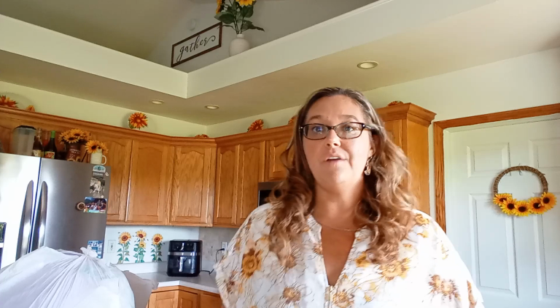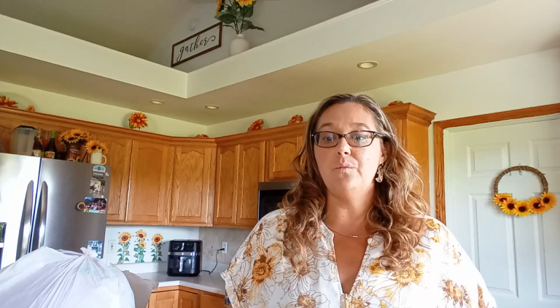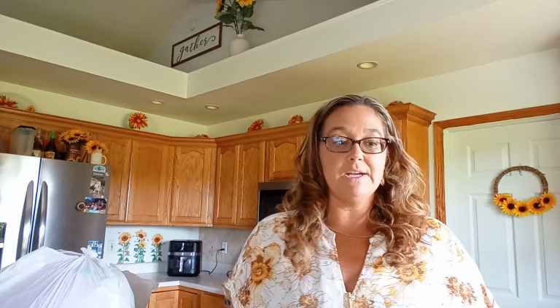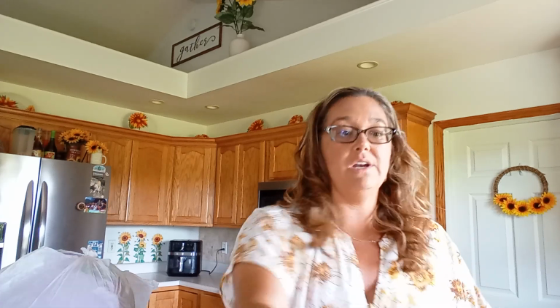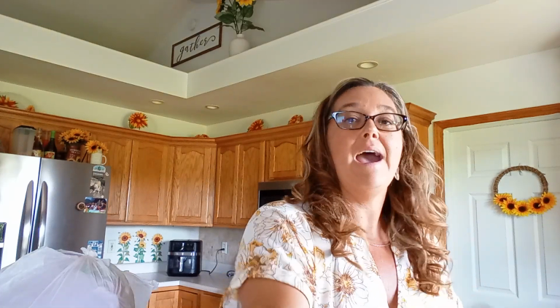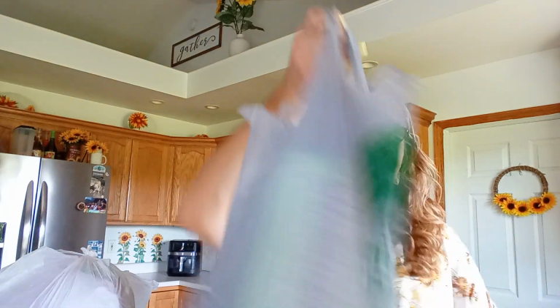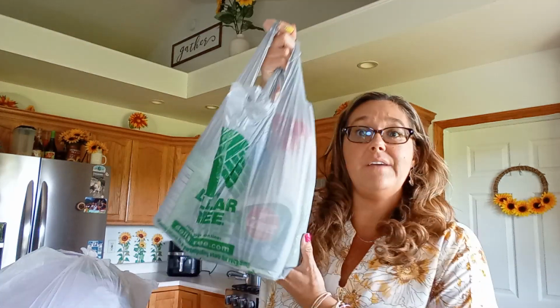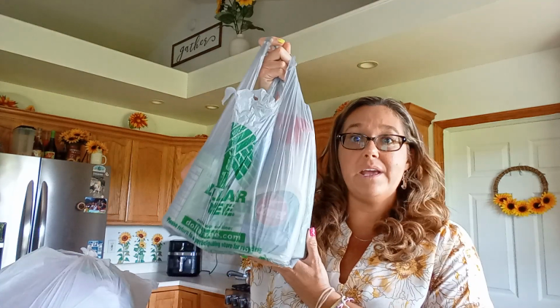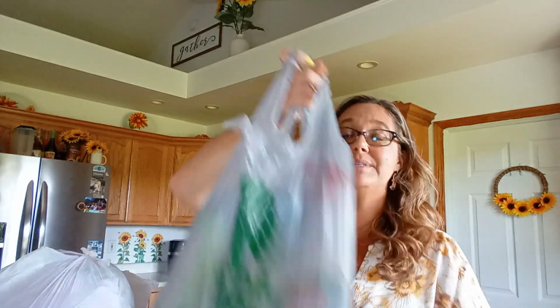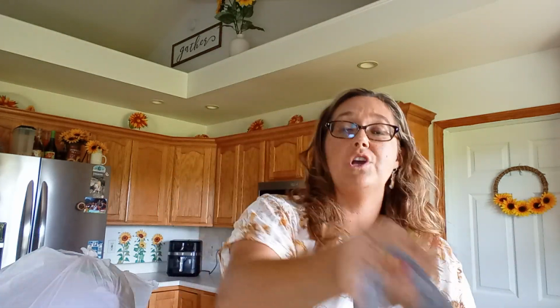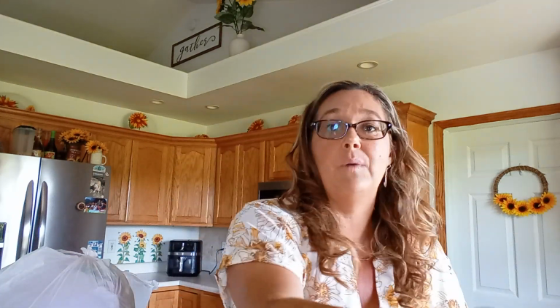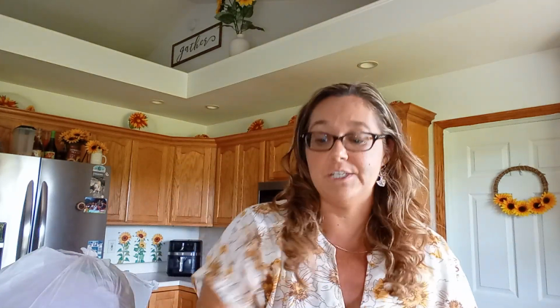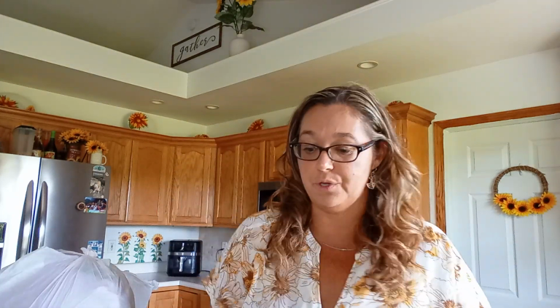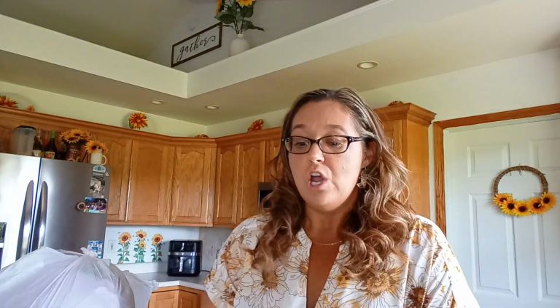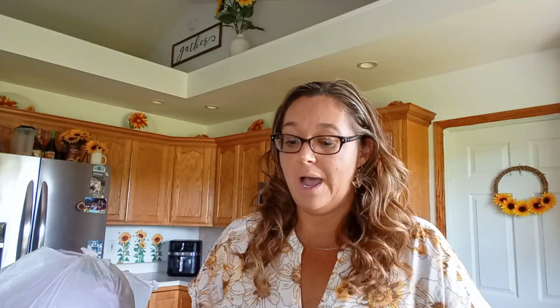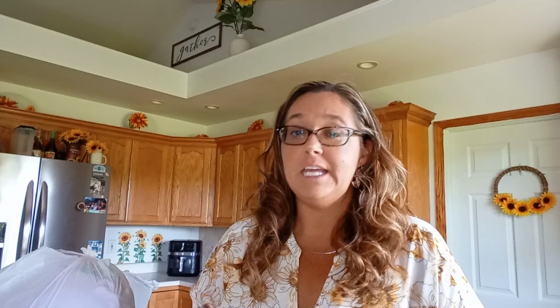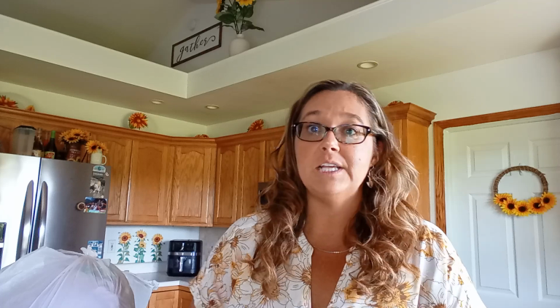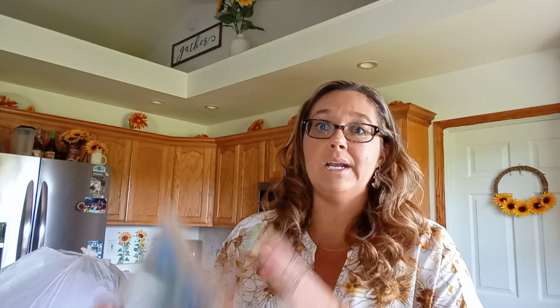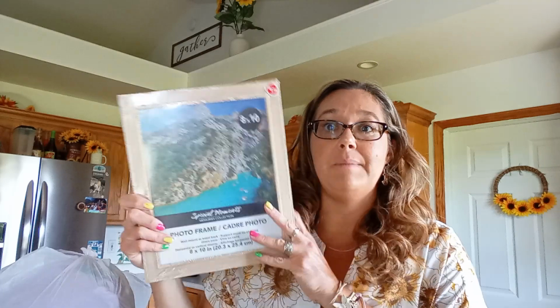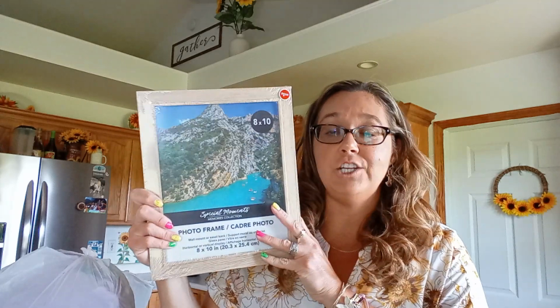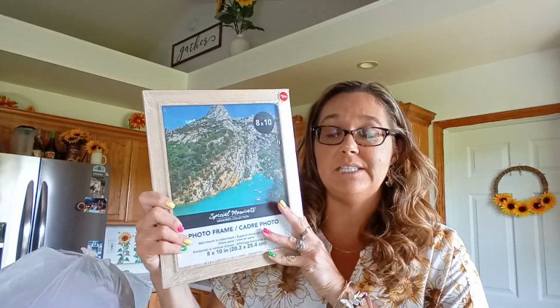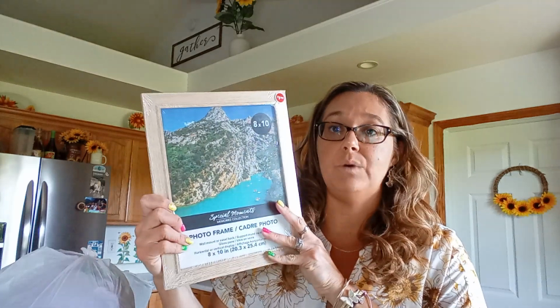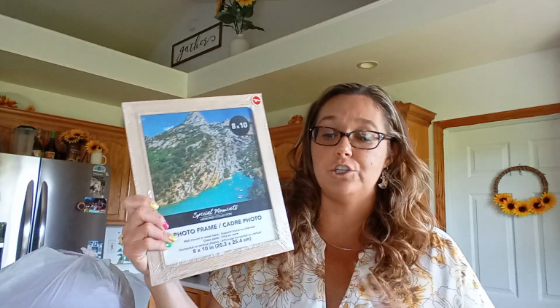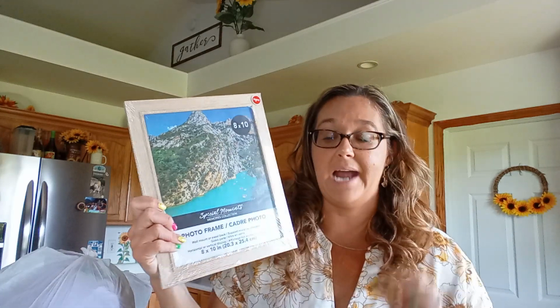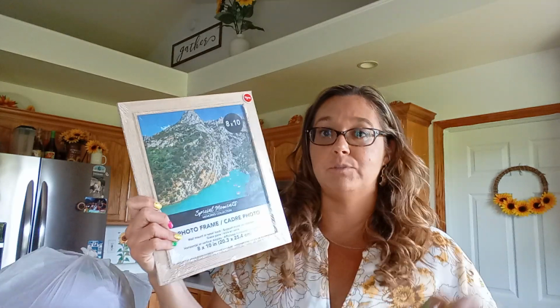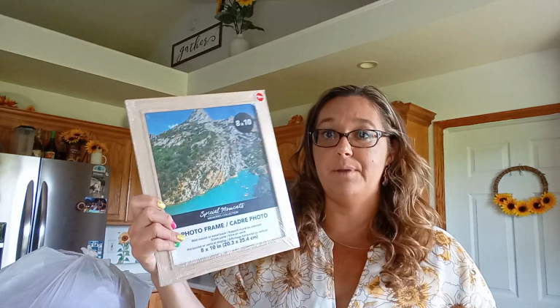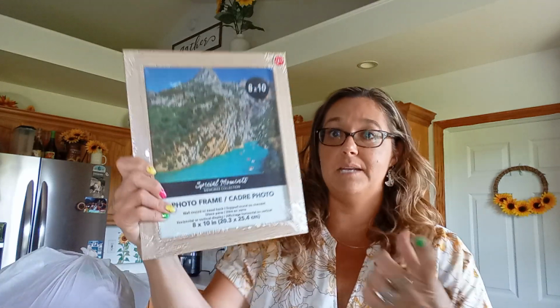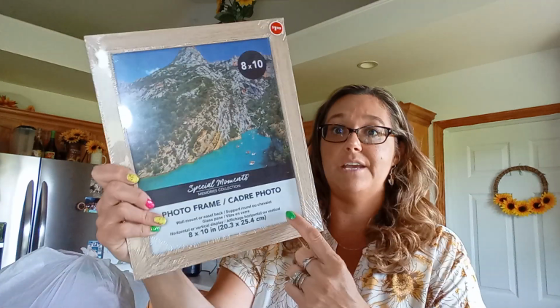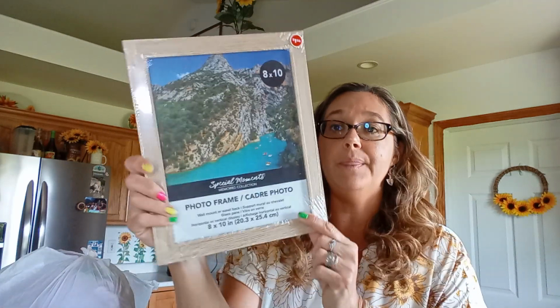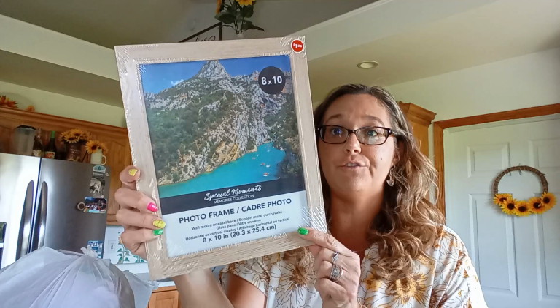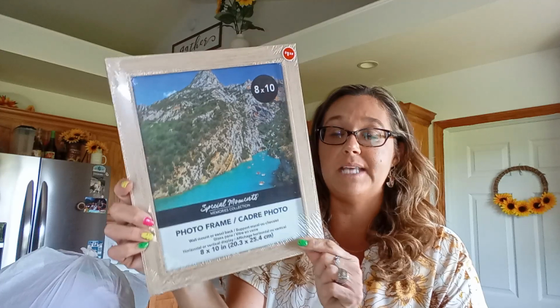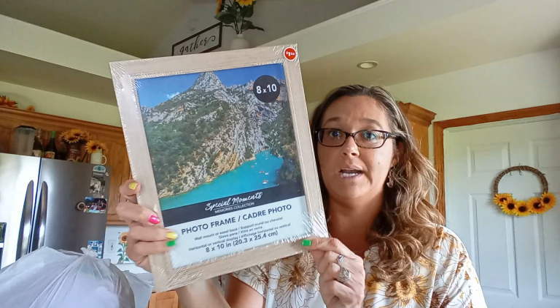Hello everyone, welcome back to our channel. I have a pretty awesome Dollar Tree haul I wanted to go ahead and share with you. I went in for this one item just to see what Dollar Tree had, and I'm so happy I did because I found the picture frames that I wanted.